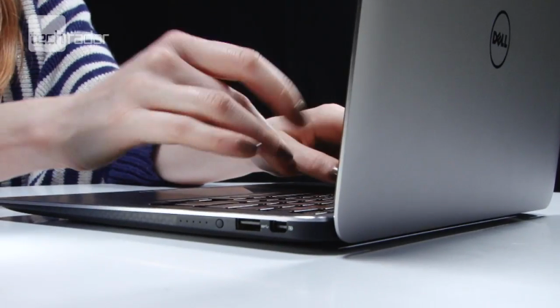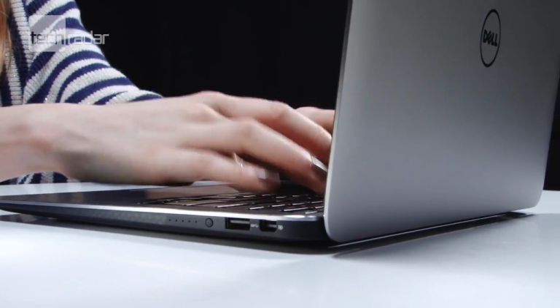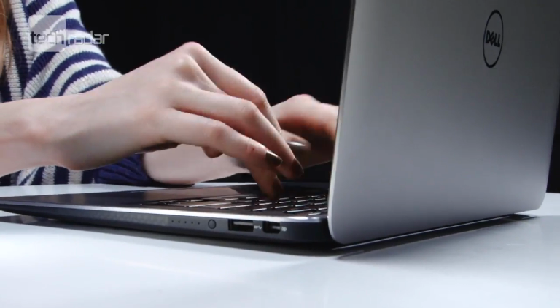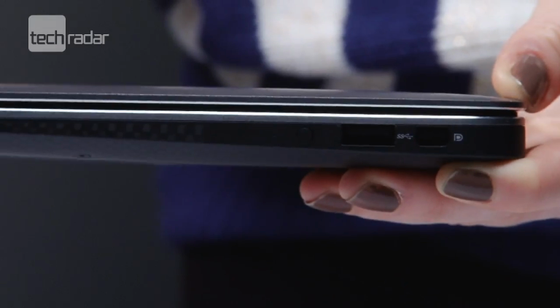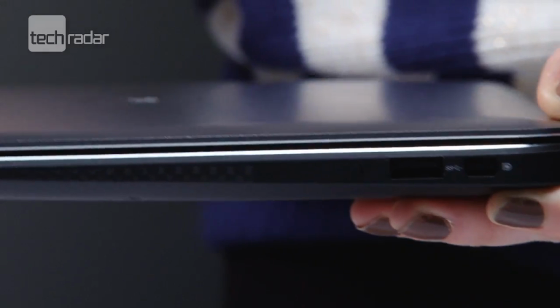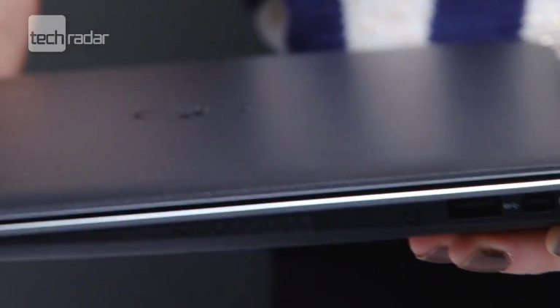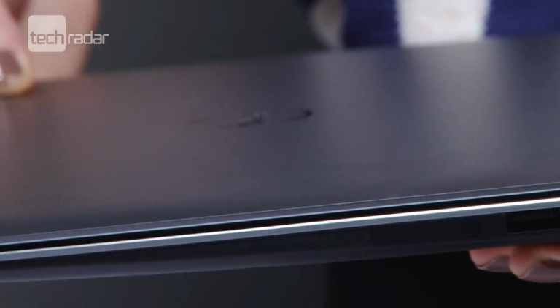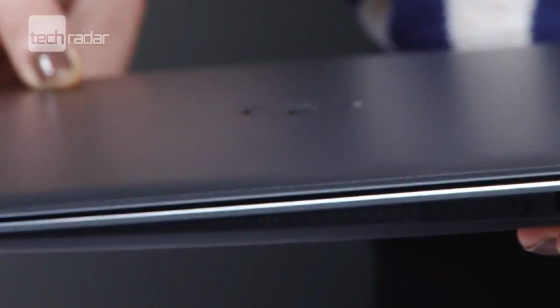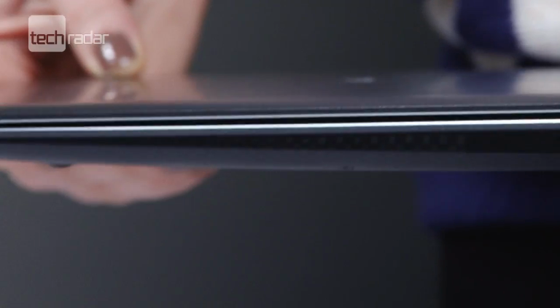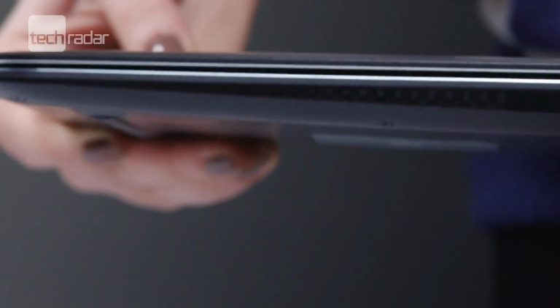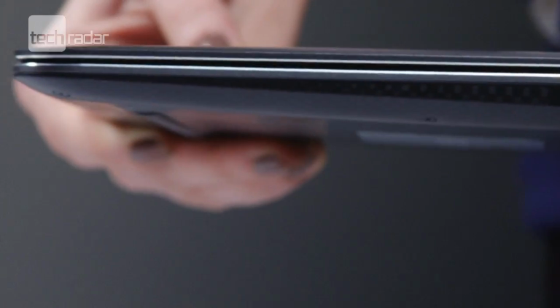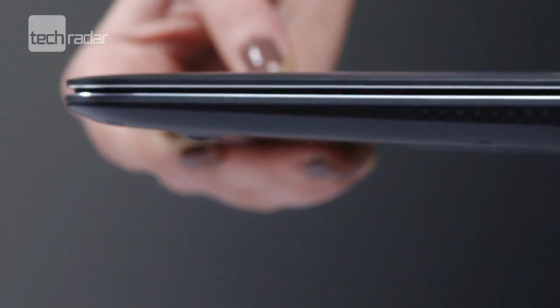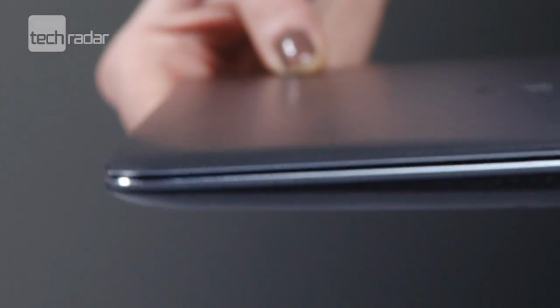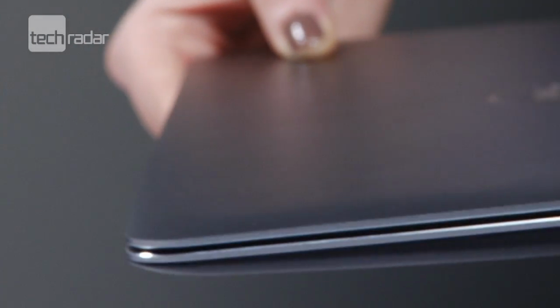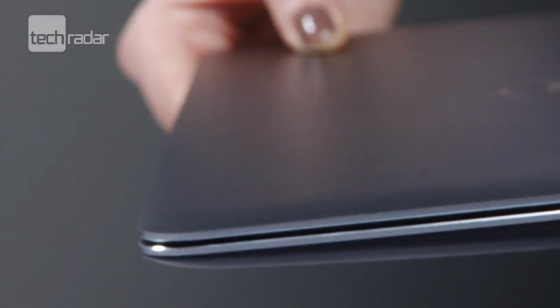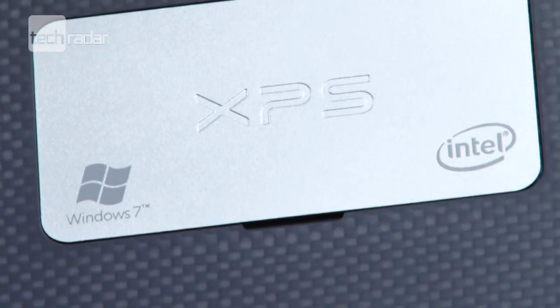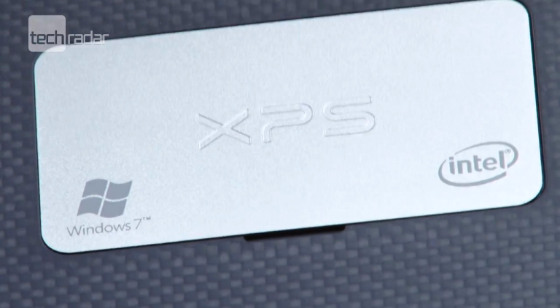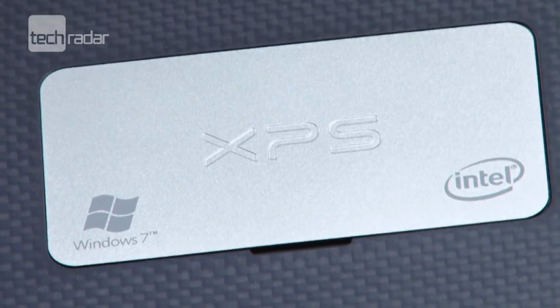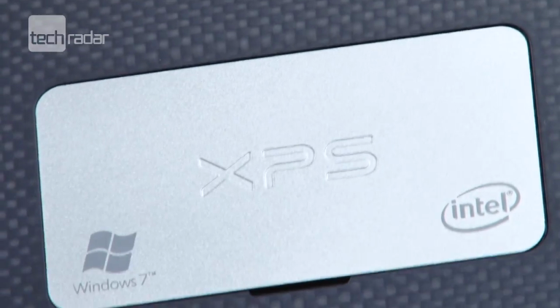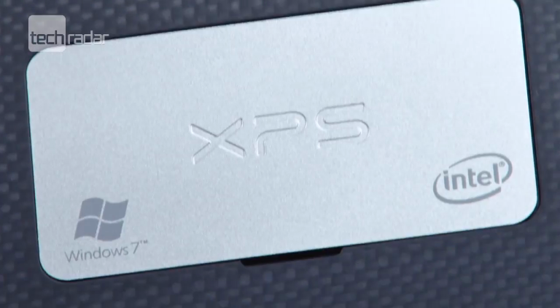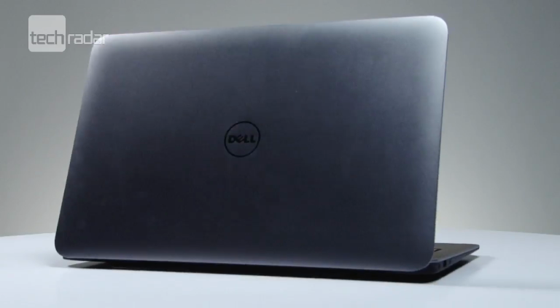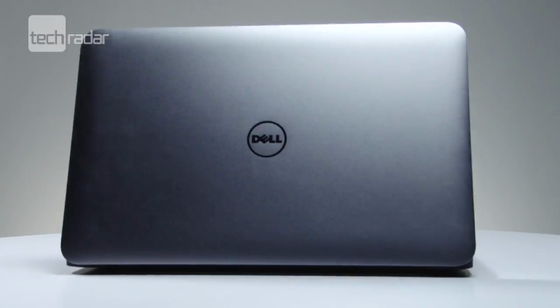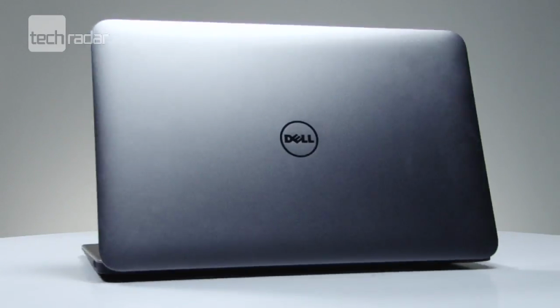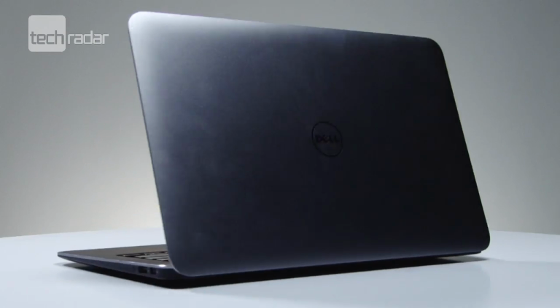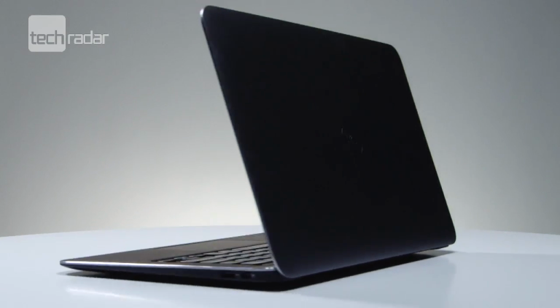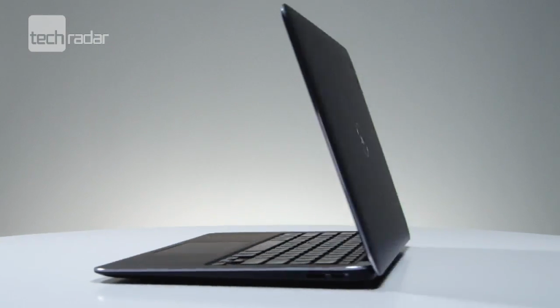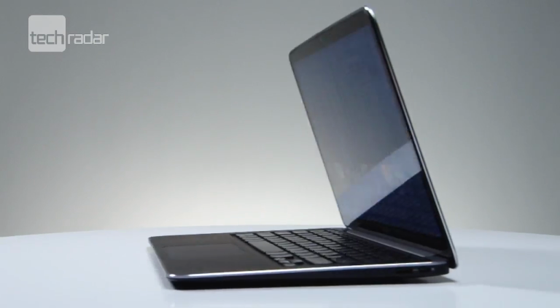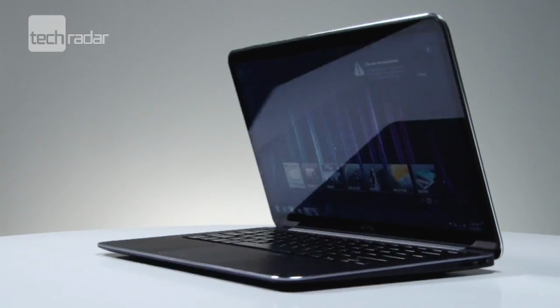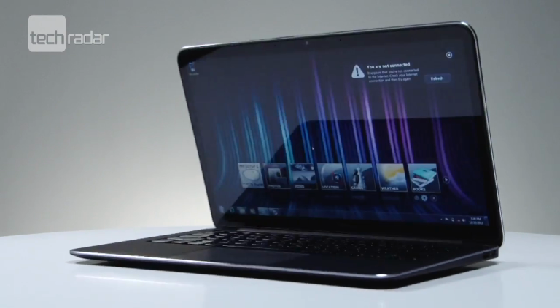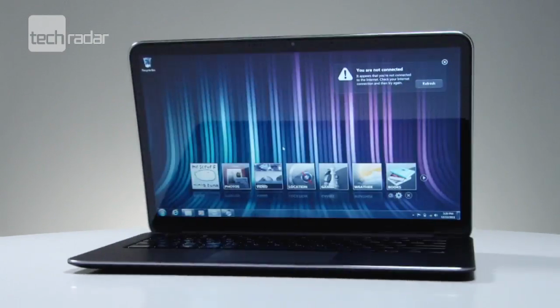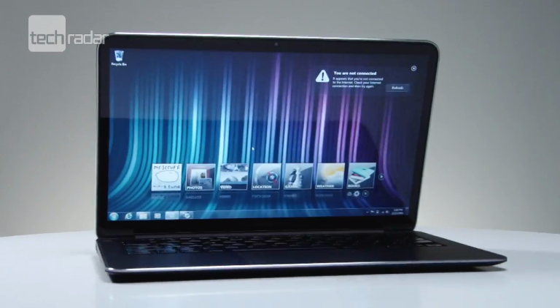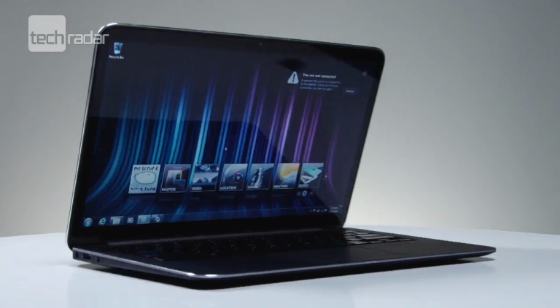We're talking 18mm thick at its fattest point, a 13.3-inch Gorilla Glass screen and Core i5 processor under the sleek hood, along with 4GB of RAM and a 128GB solid-state drive.